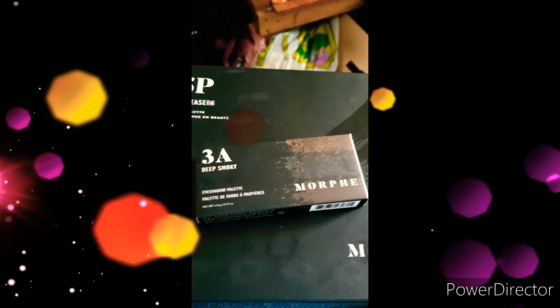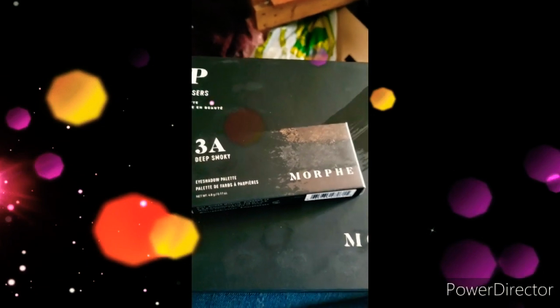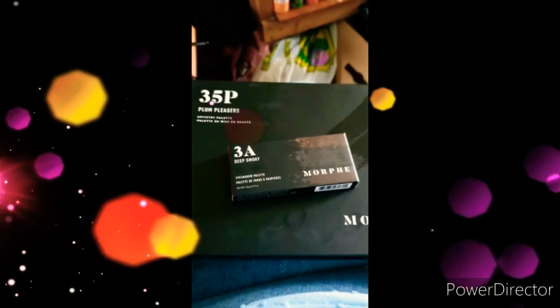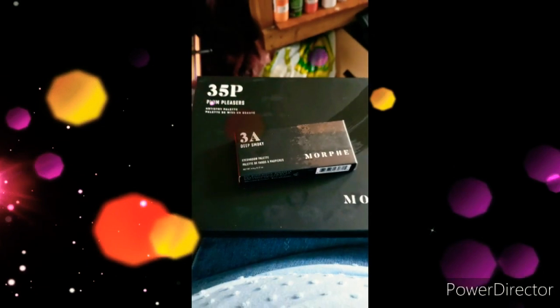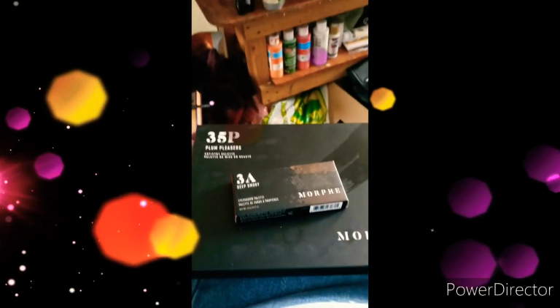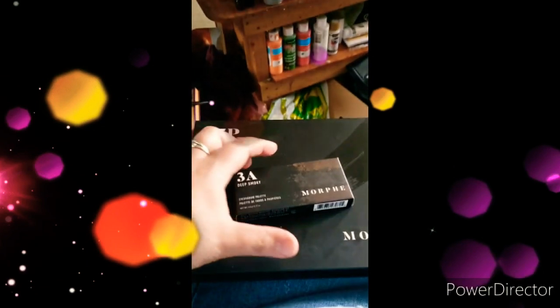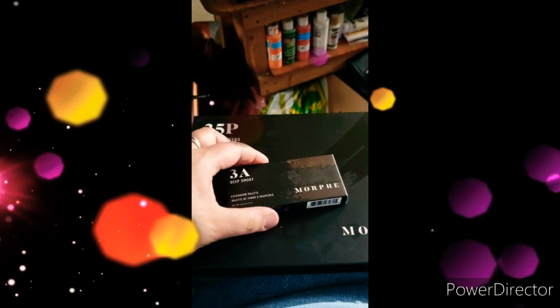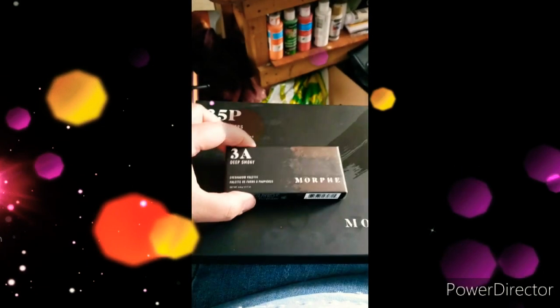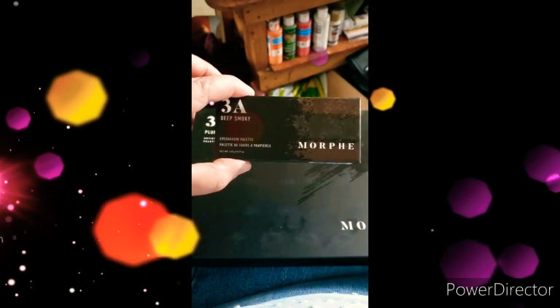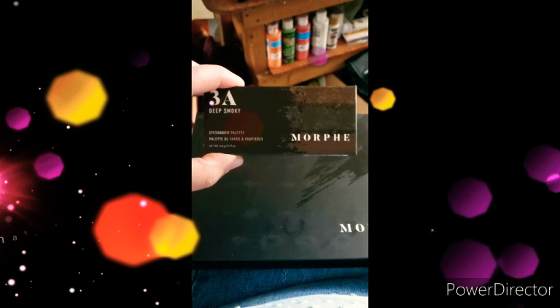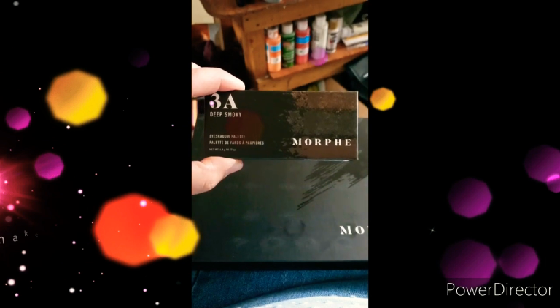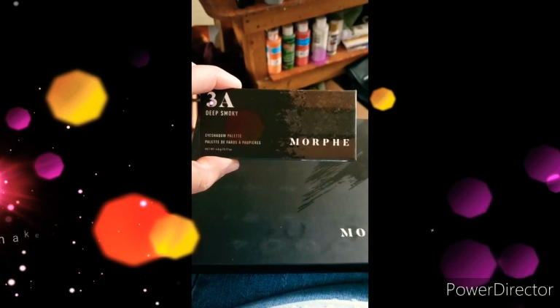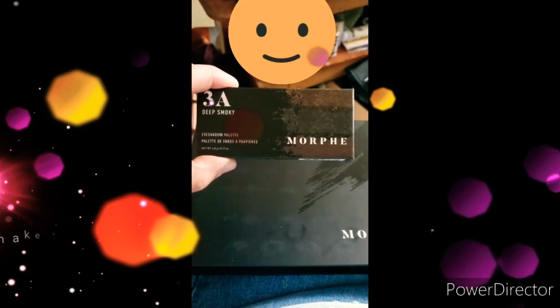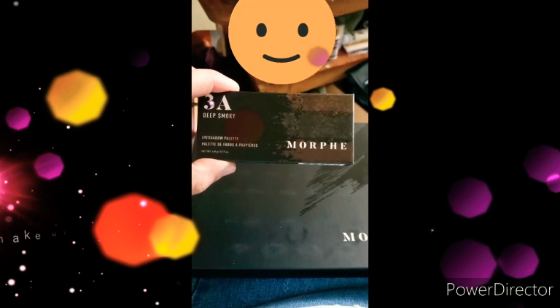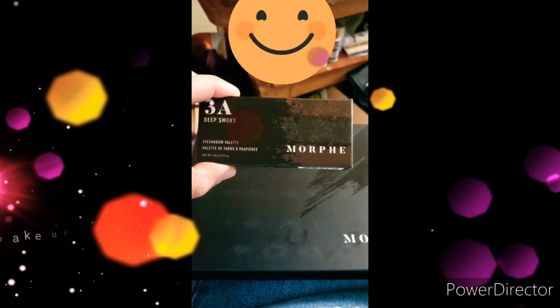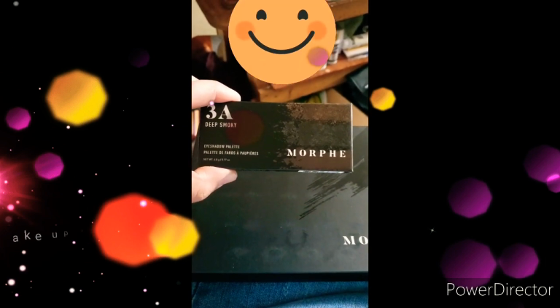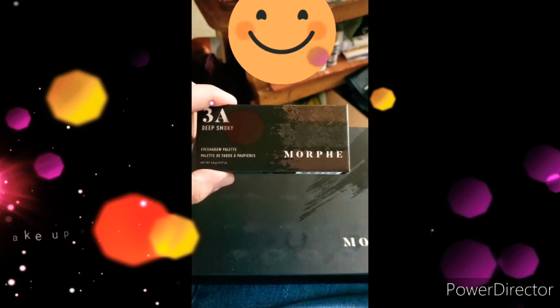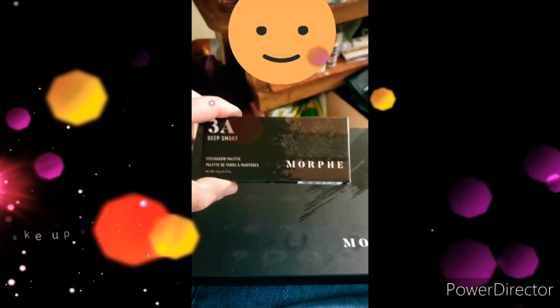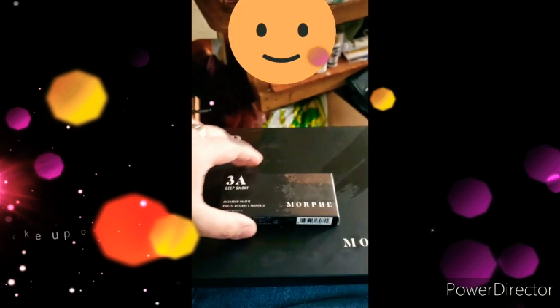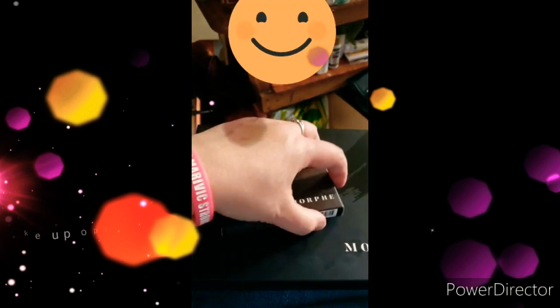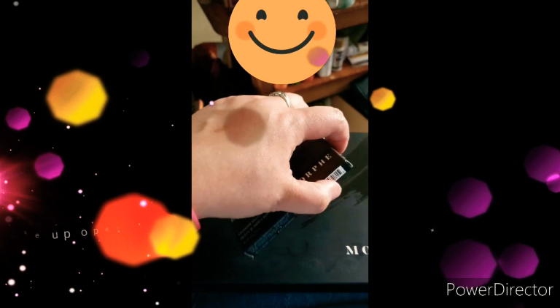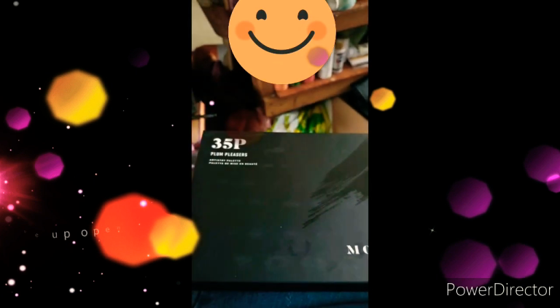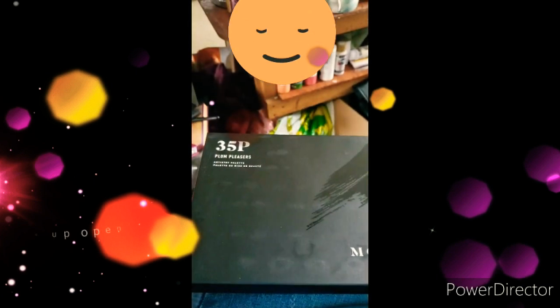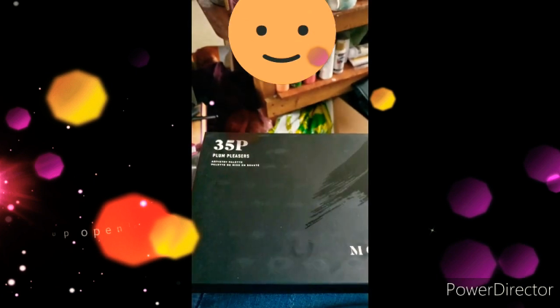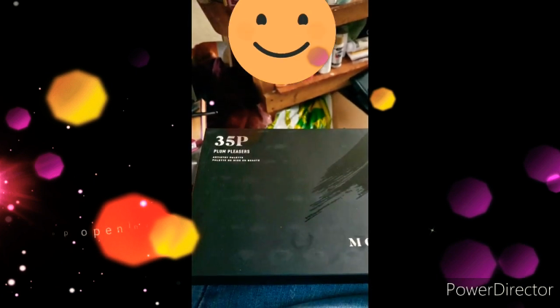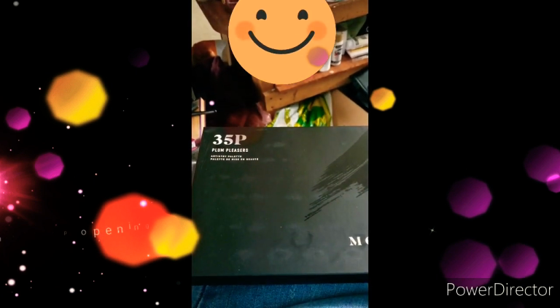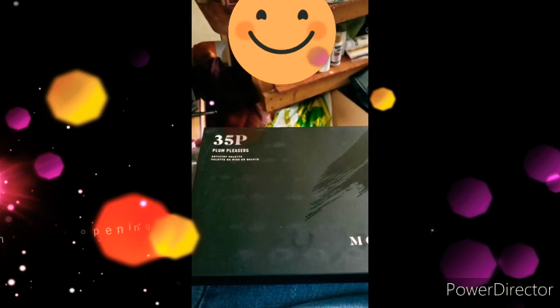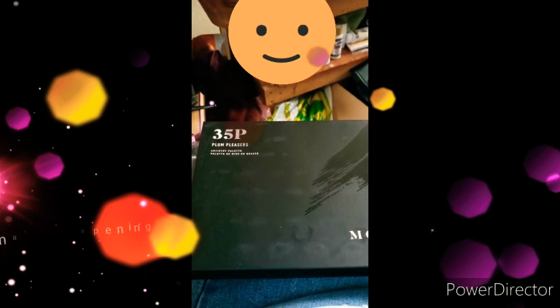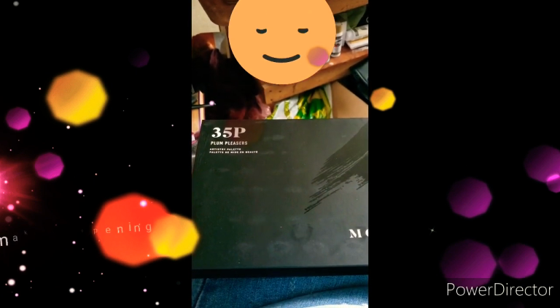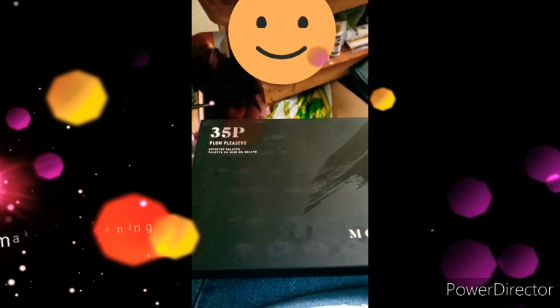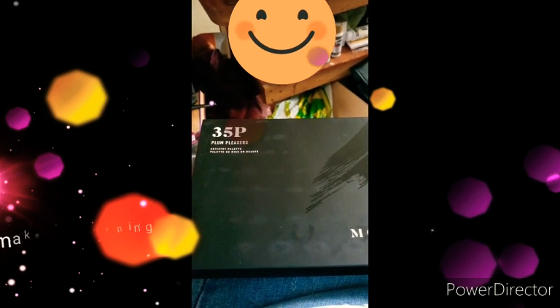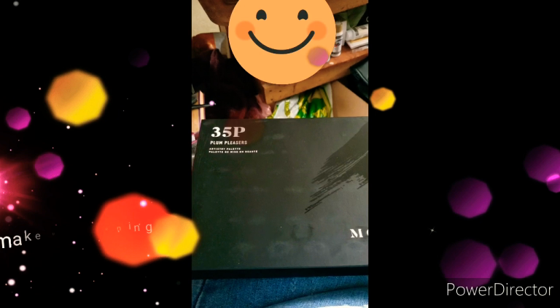Hello all, look what I got in the mail today. It is a 3A Deep Smoky Morph Eyeshadow Palette and a 35P Plump Leisure's Arturacy Palette.